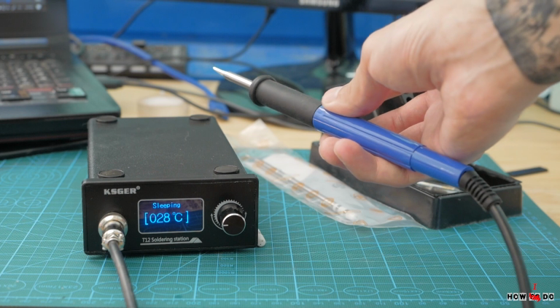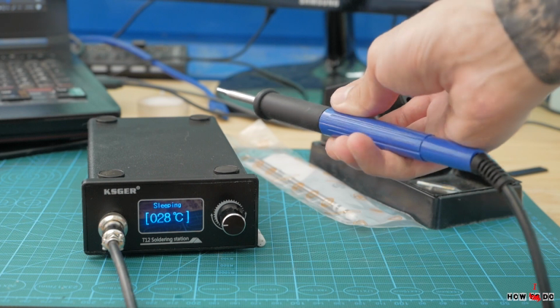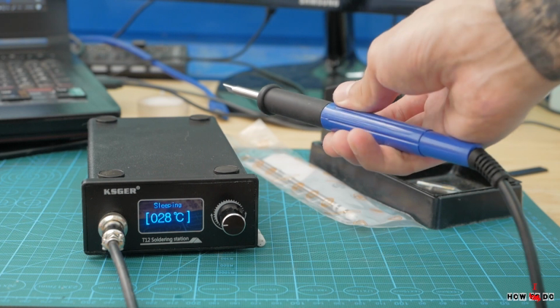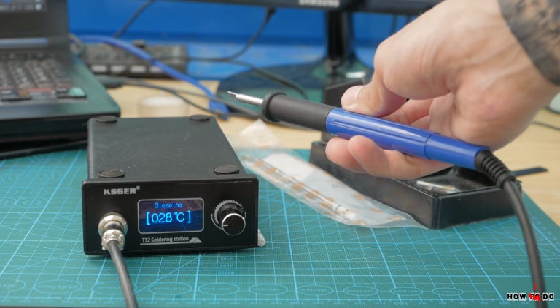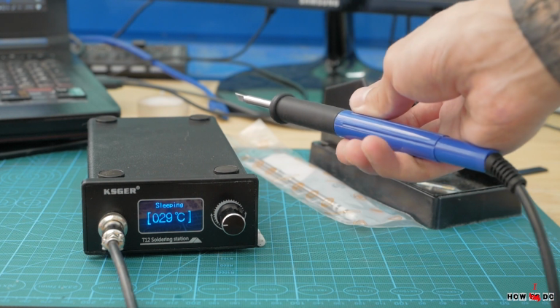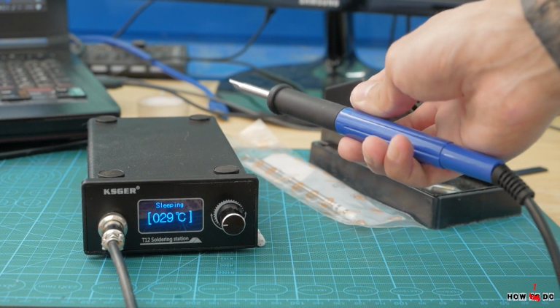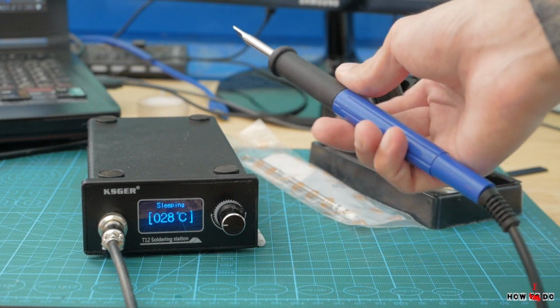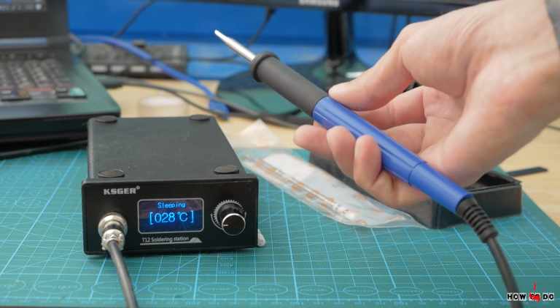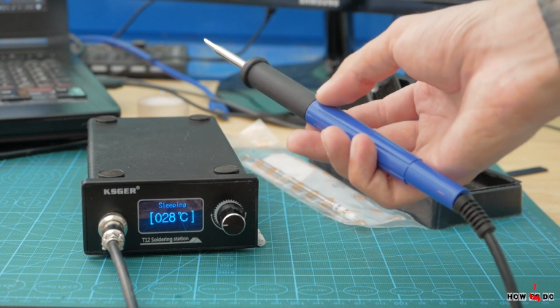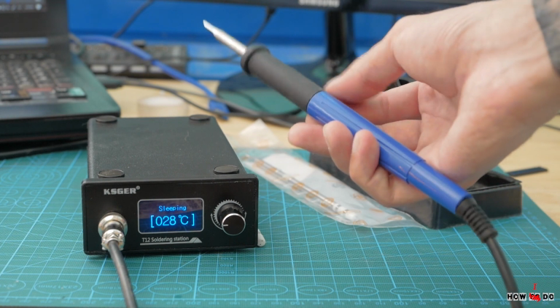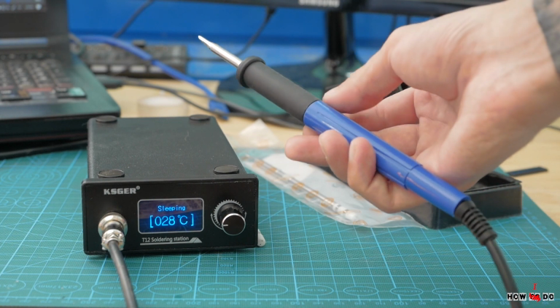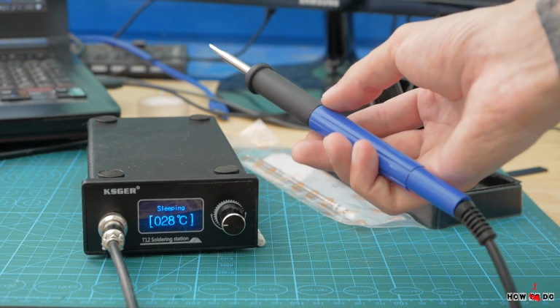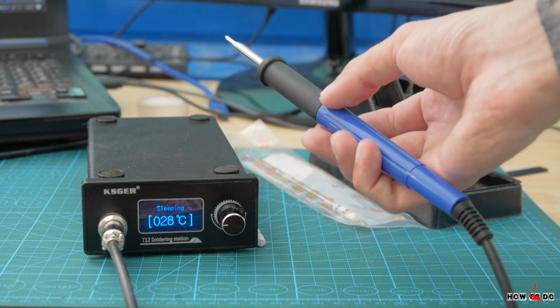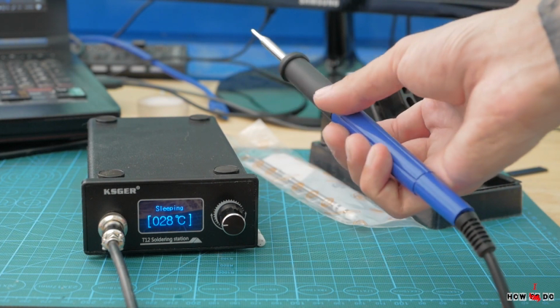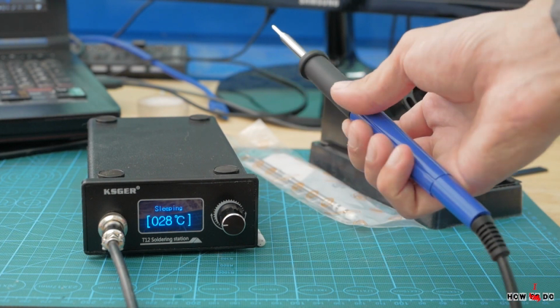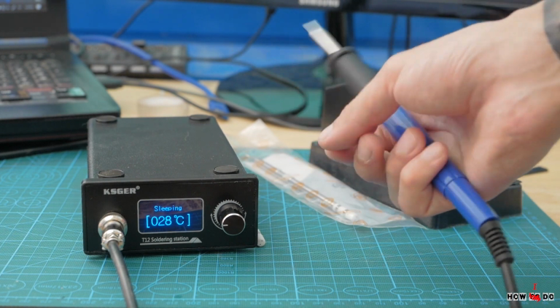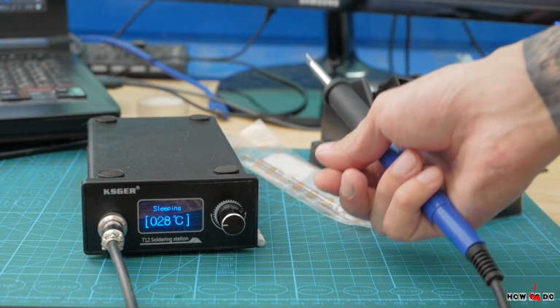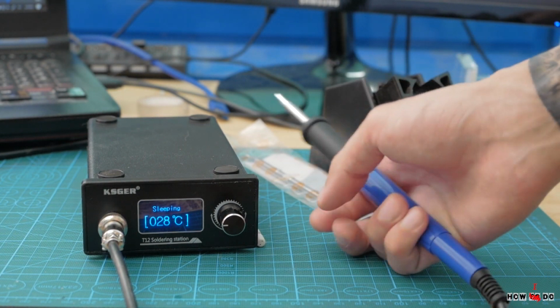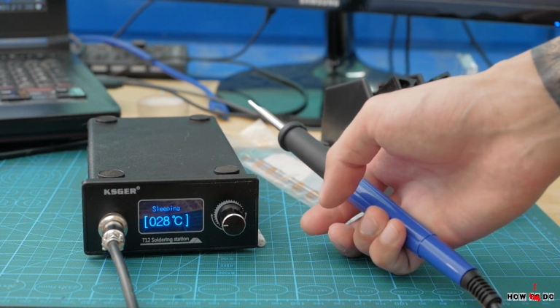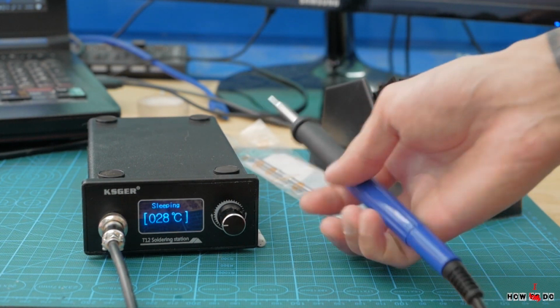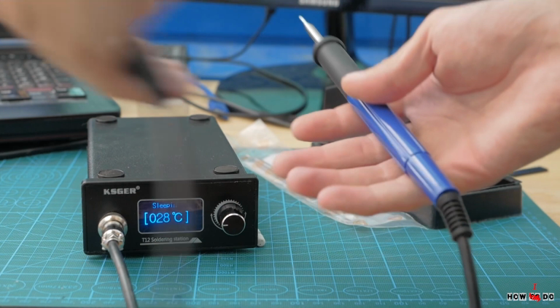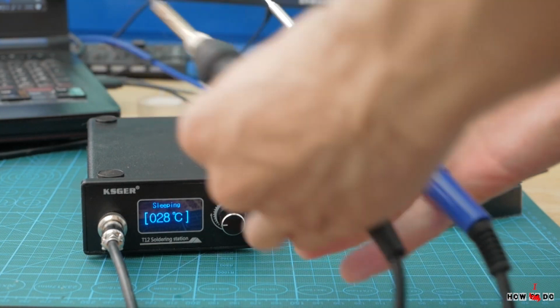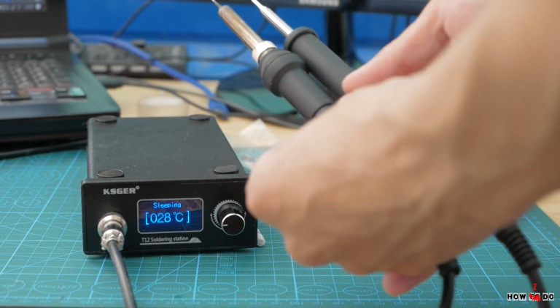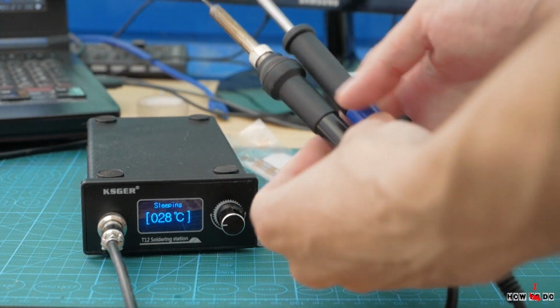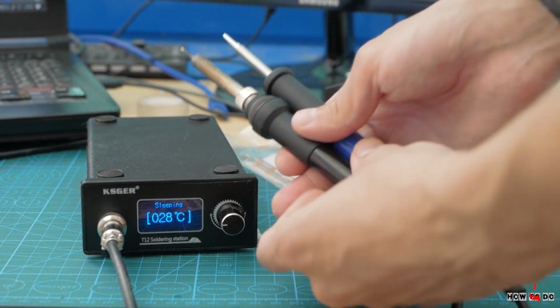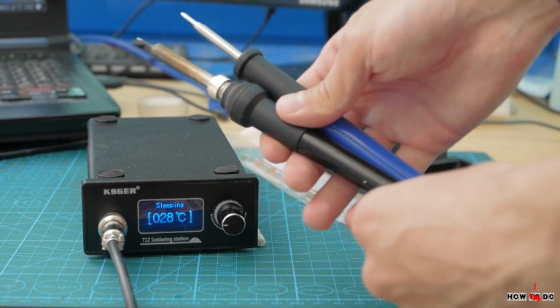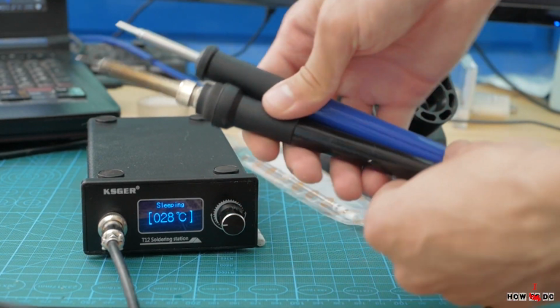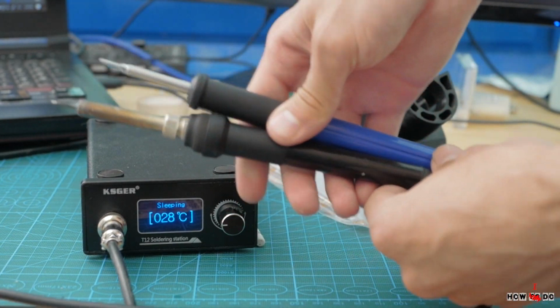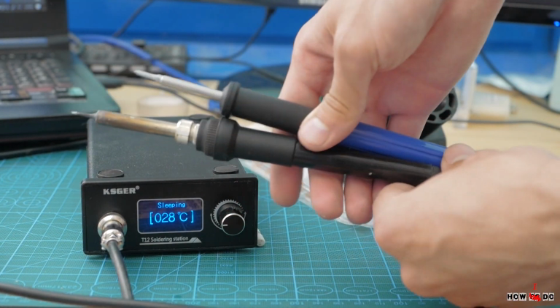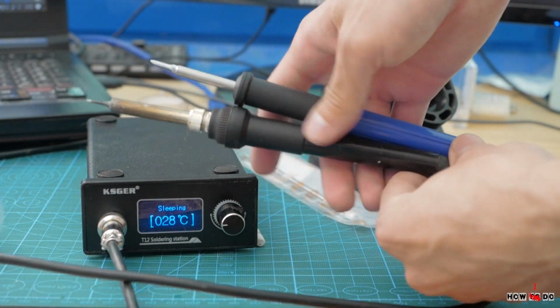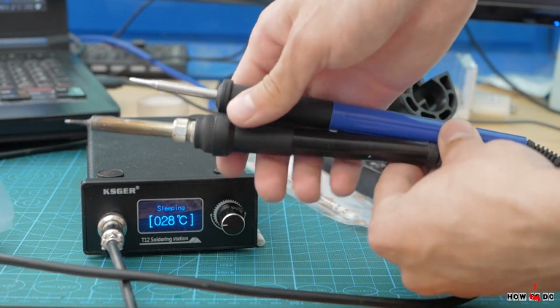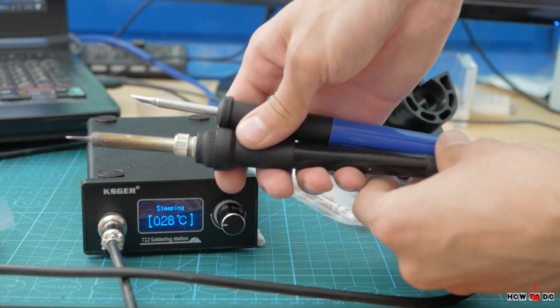What I really like is the short distance between the place where you hold the handle and where you solder. That gives you a lot more control of what you're doing.